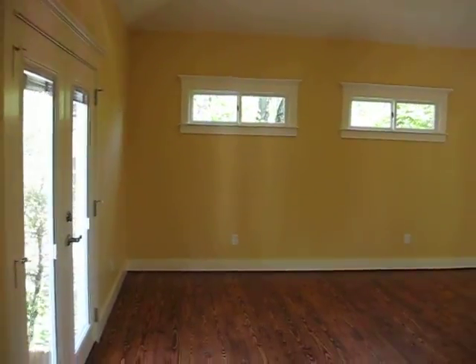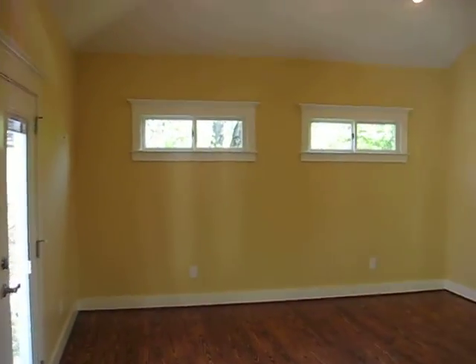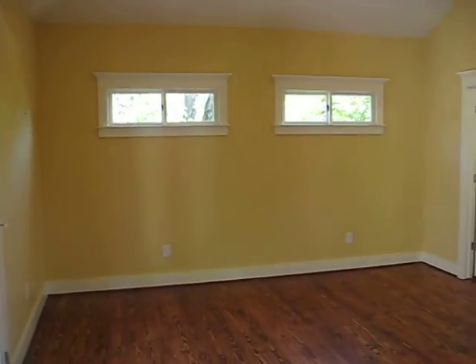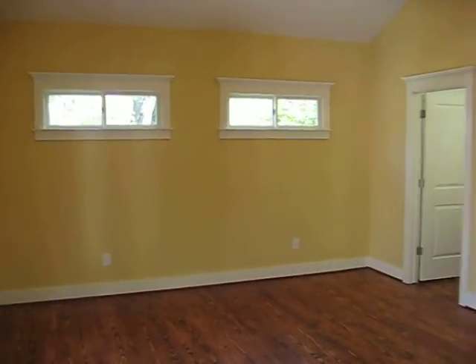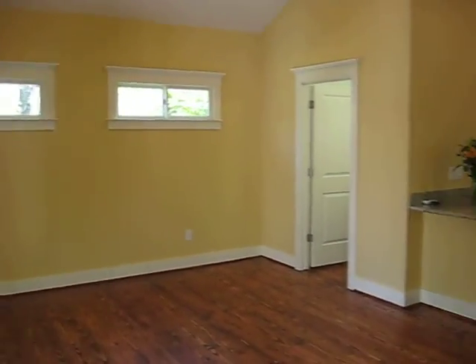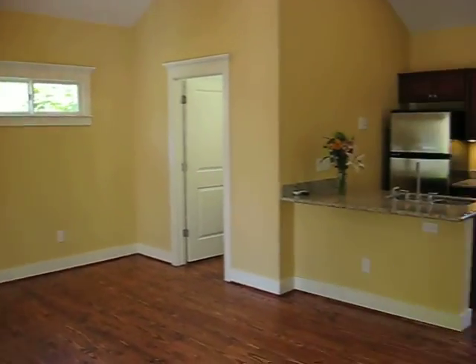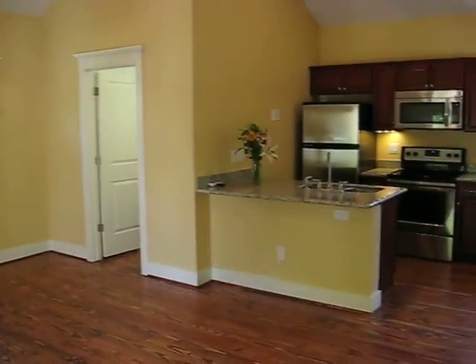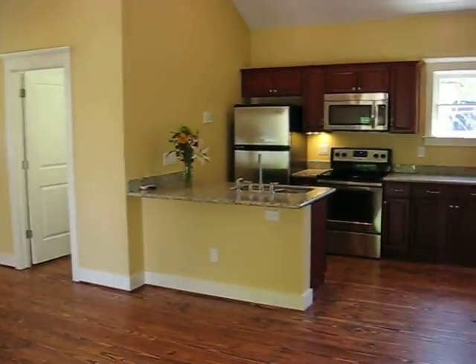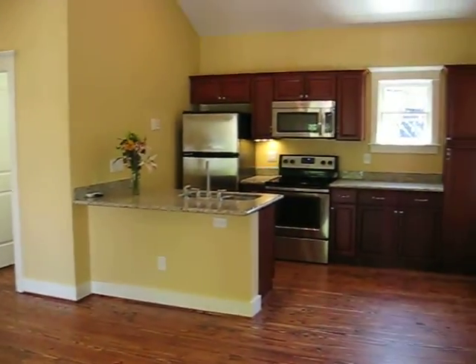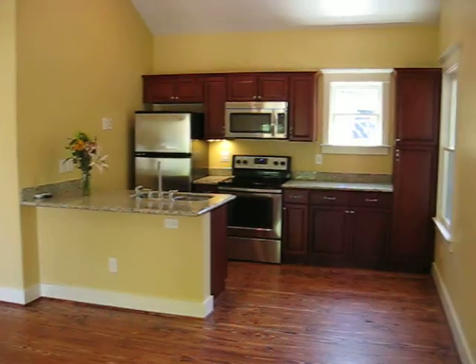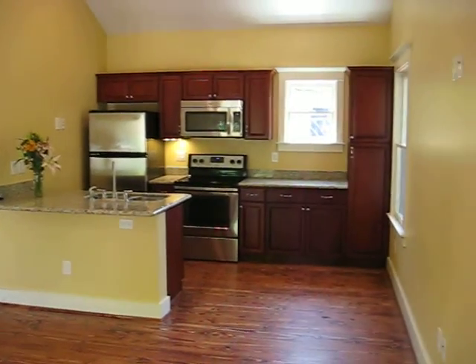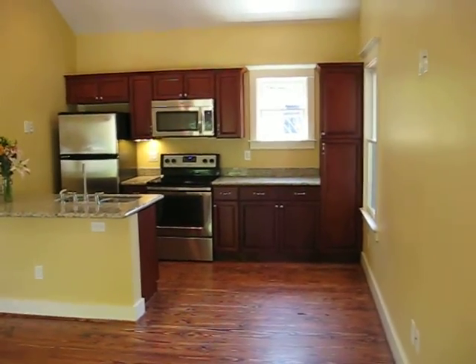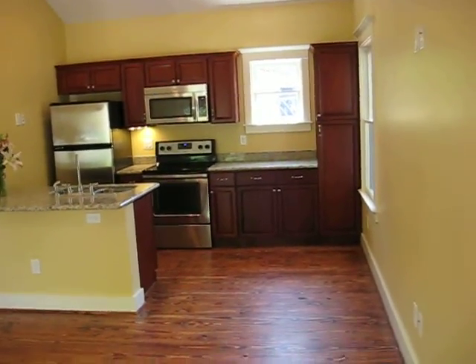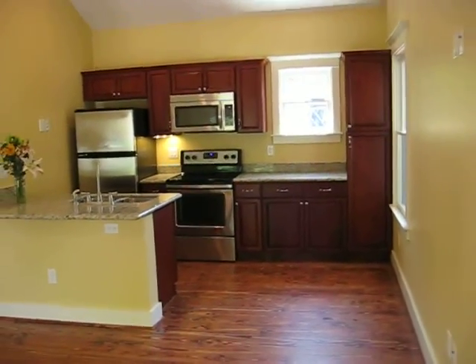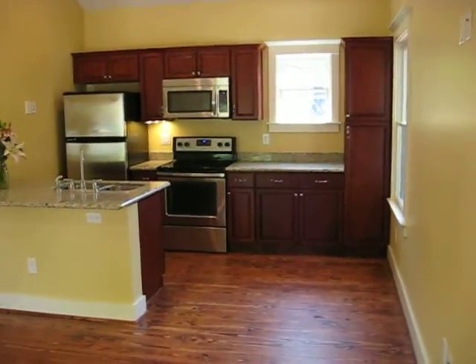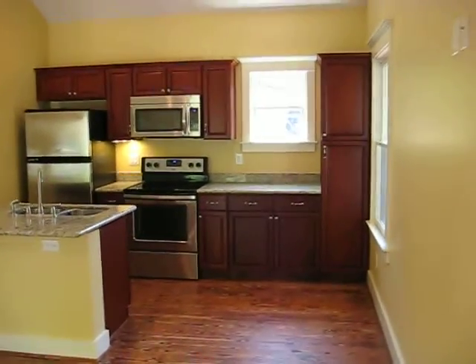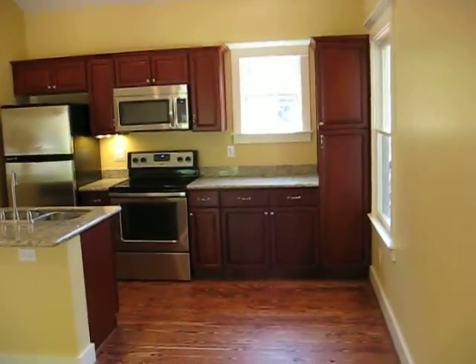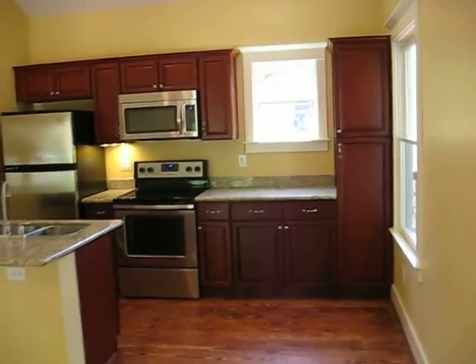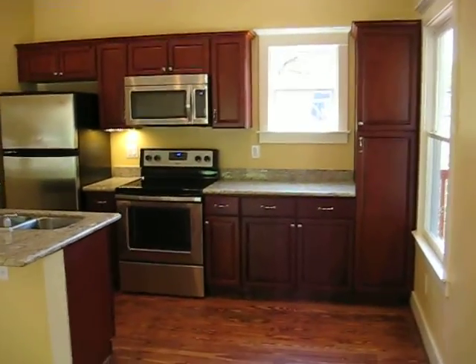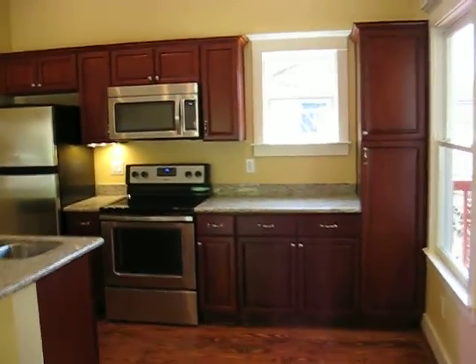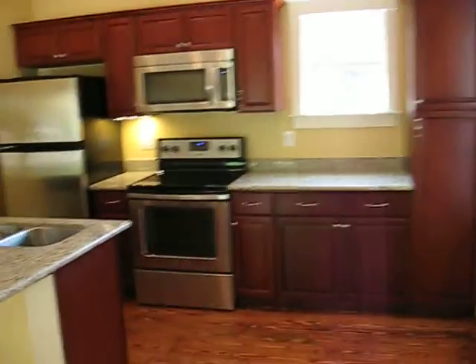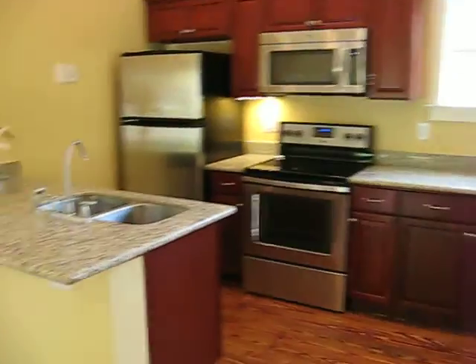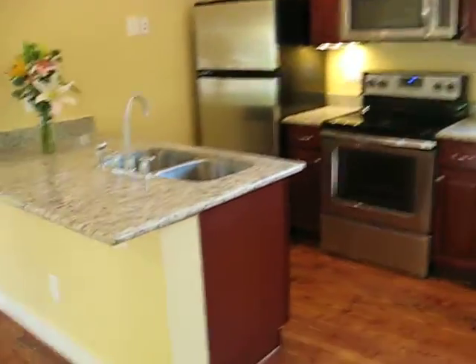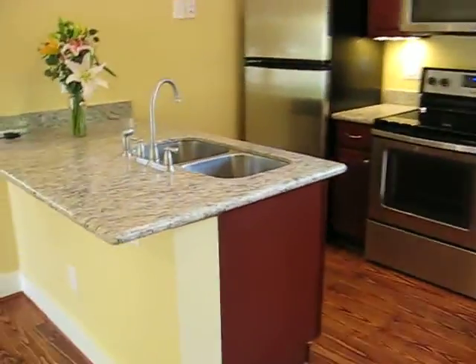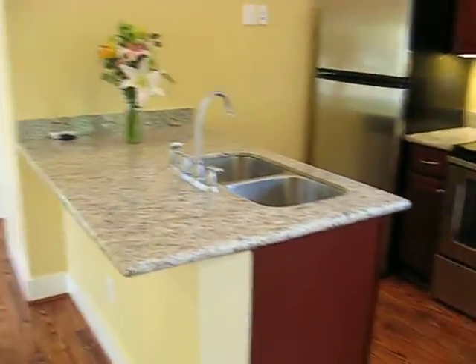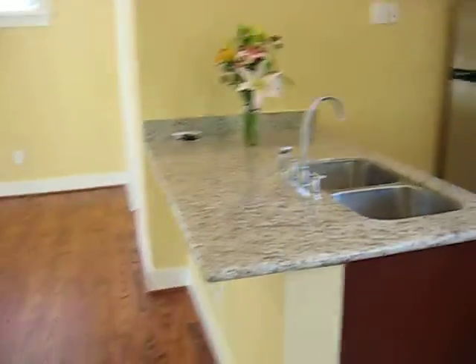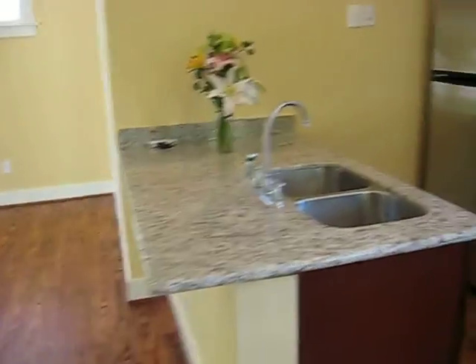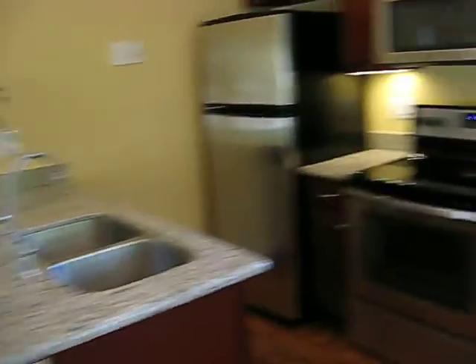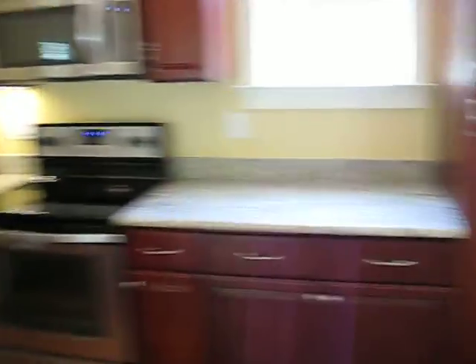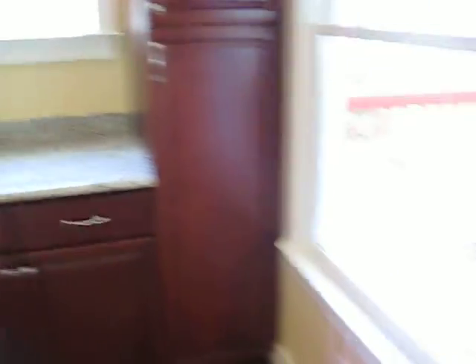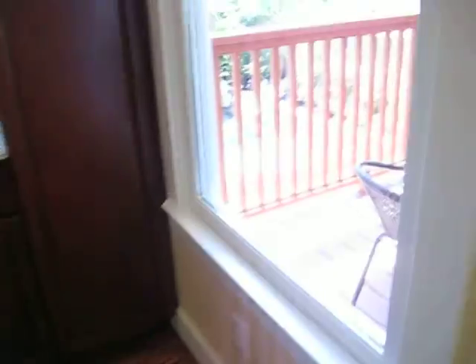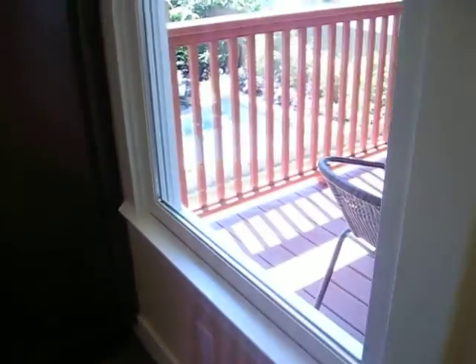This apartment is 22 by 24. The cabinets are from Durastone. The granite is from Reborn Granite. The windows are Gelding windows from Grogan's.